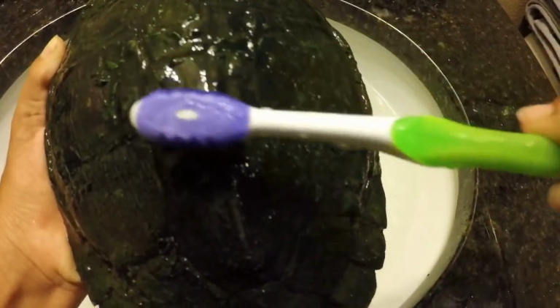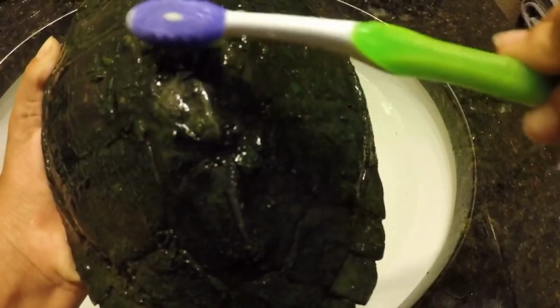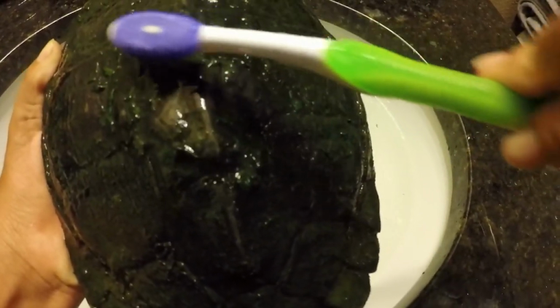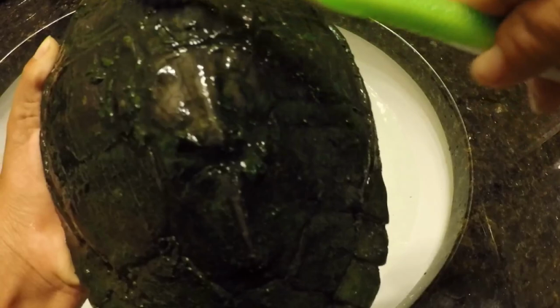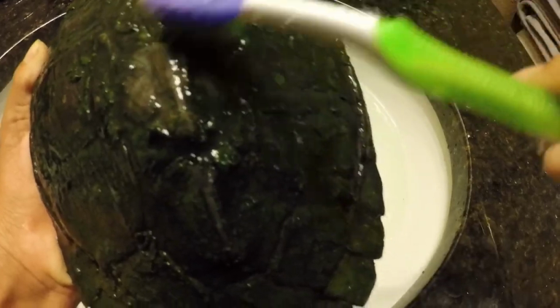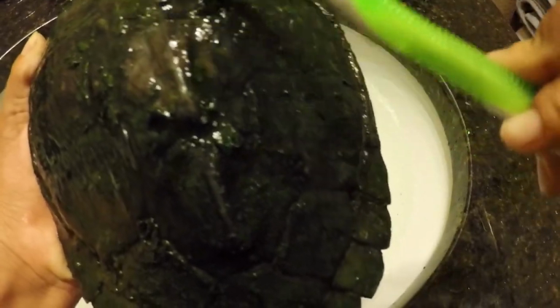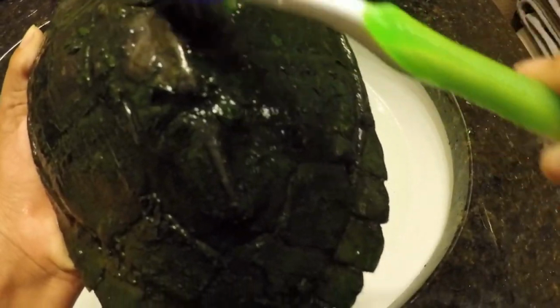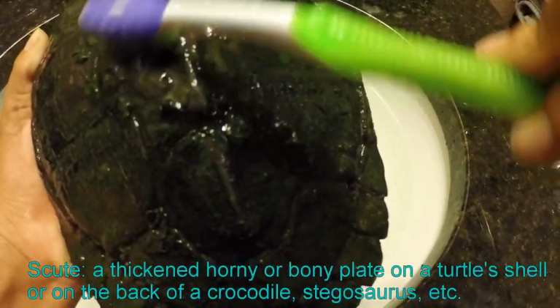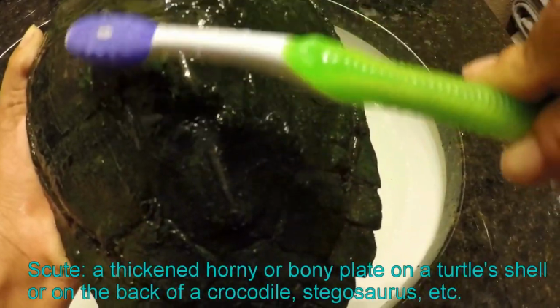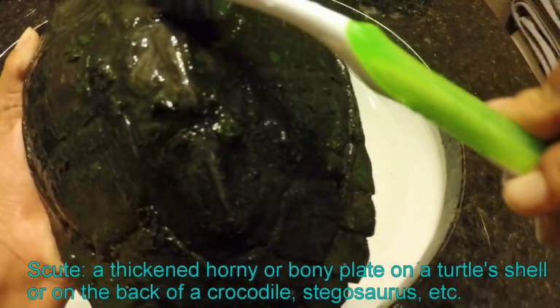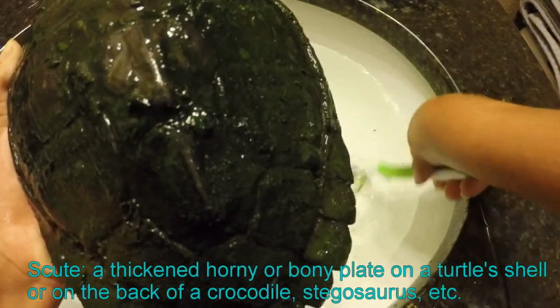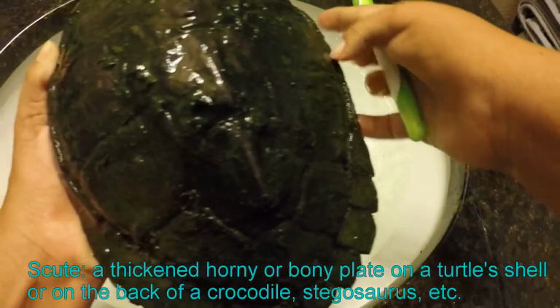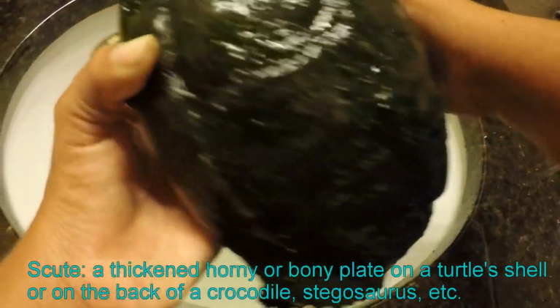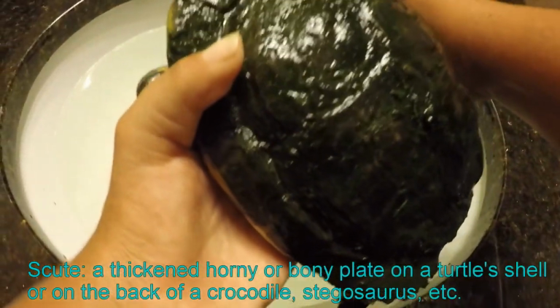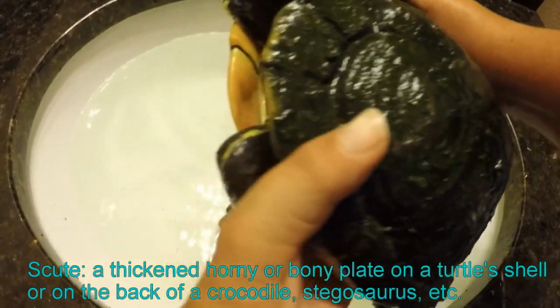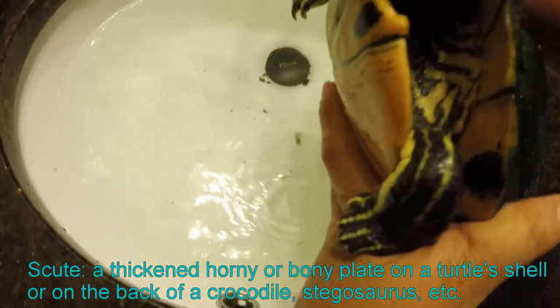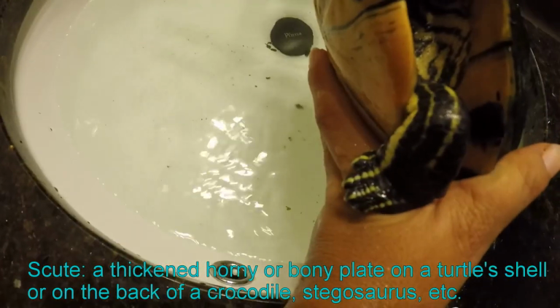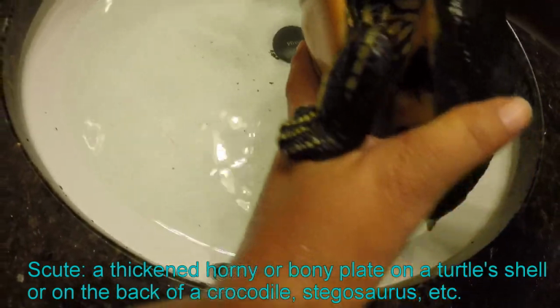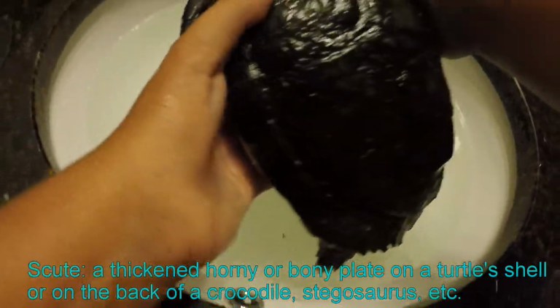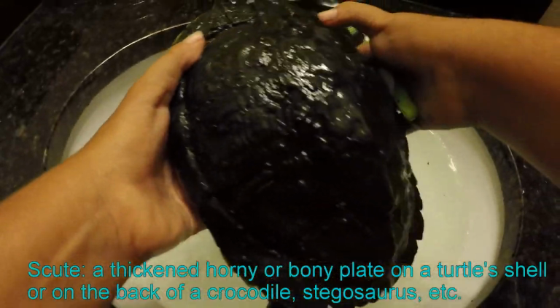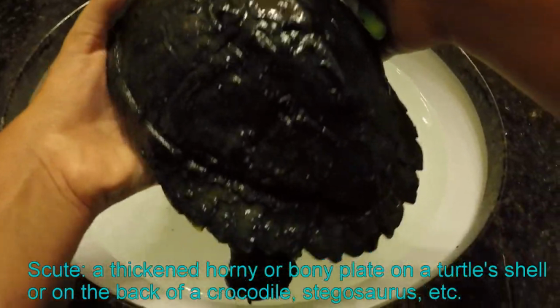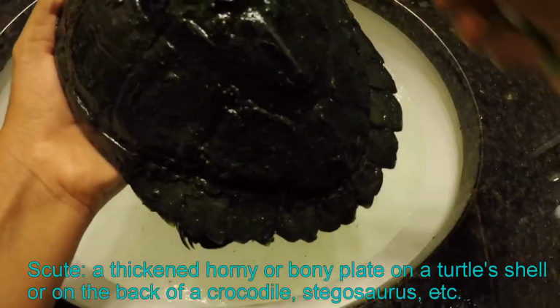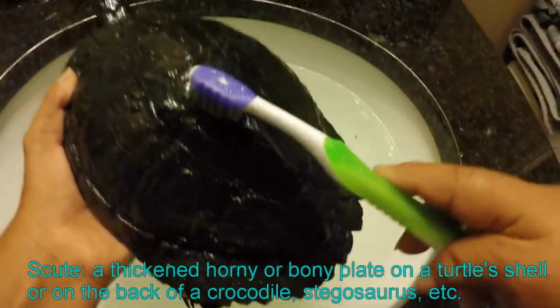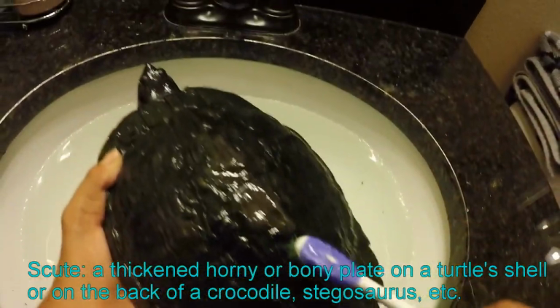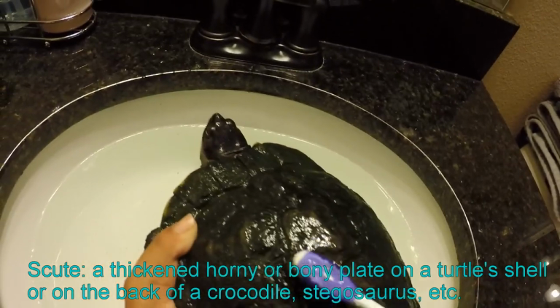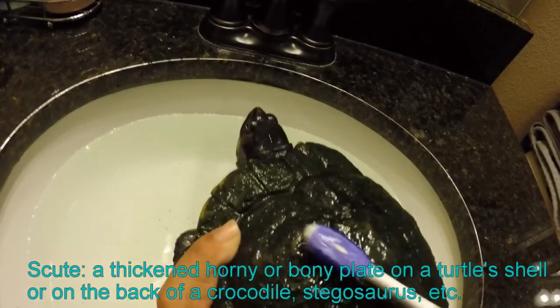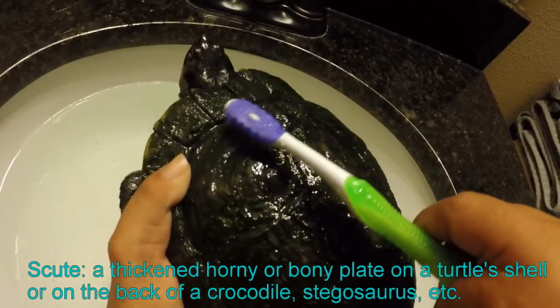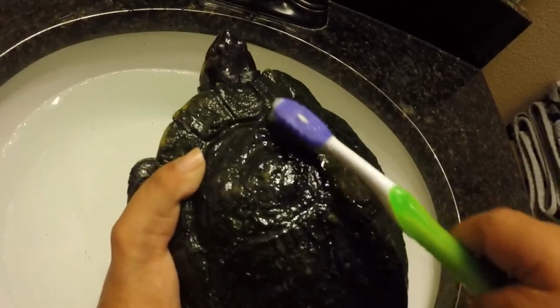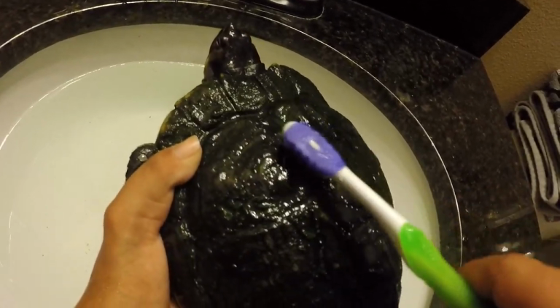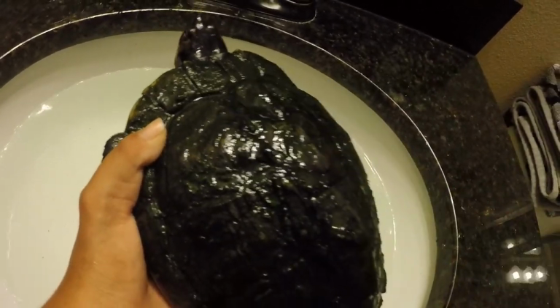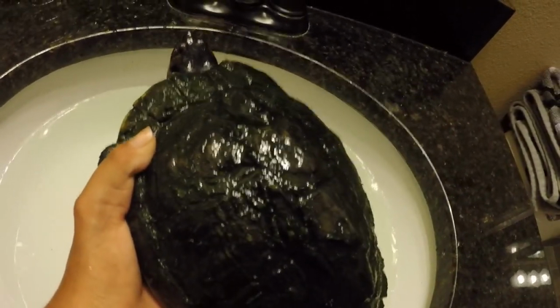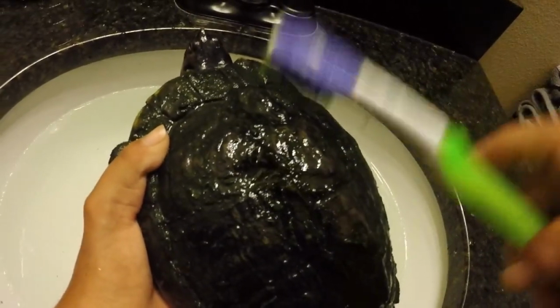I'm going to take one section at a time. Obviously this does not hurt the turtles. She's just fine, she's not even squirming. But if she does, trust me, this doesn't hurt them.